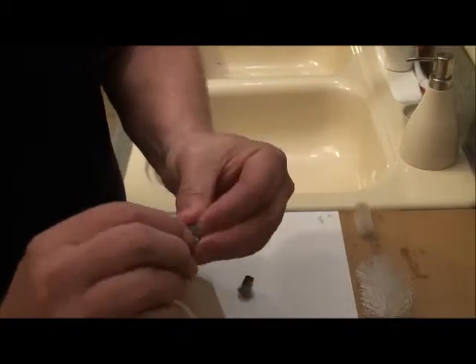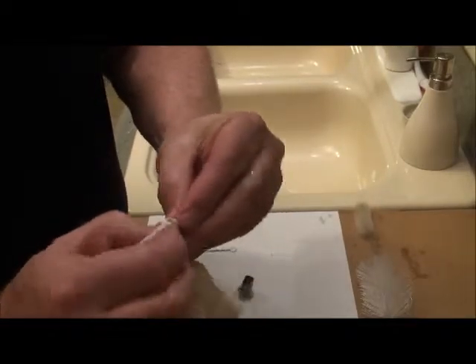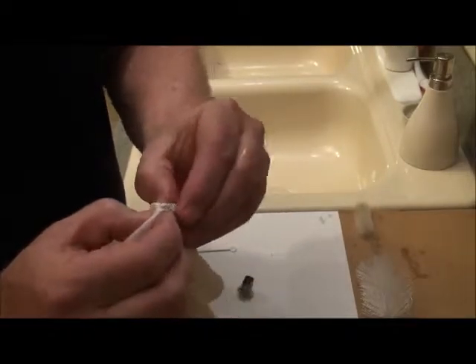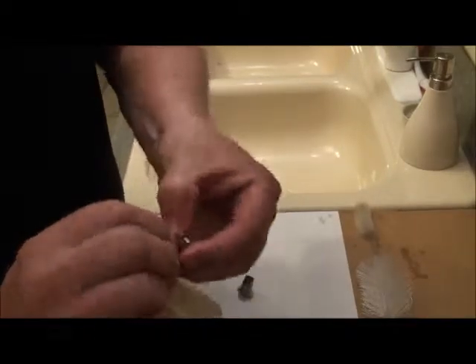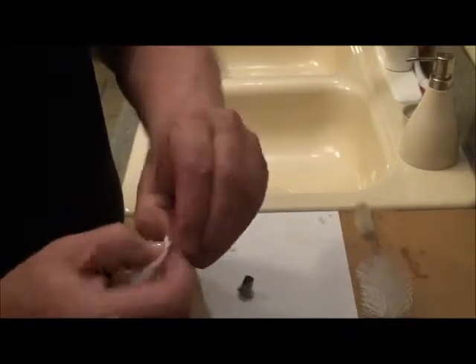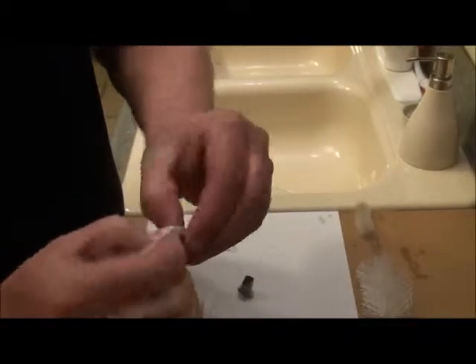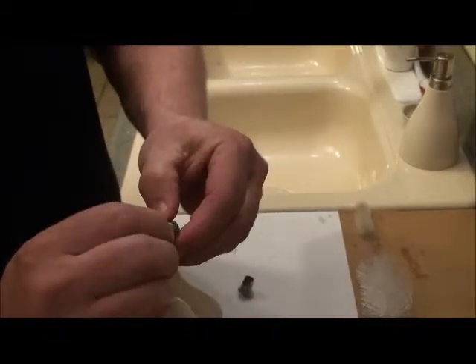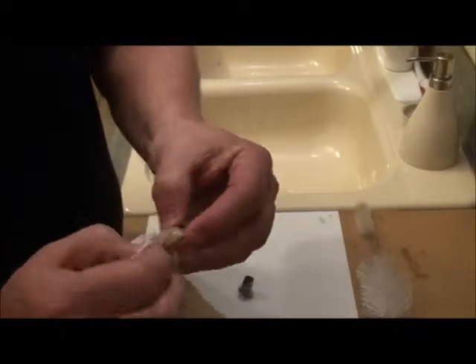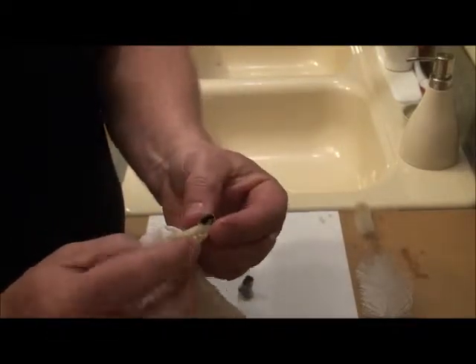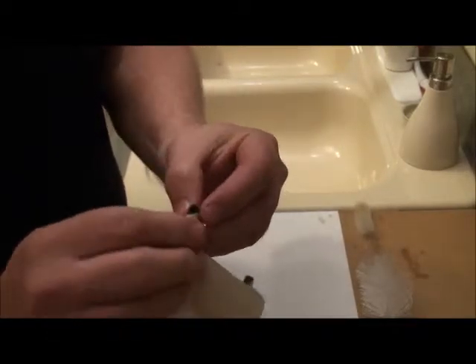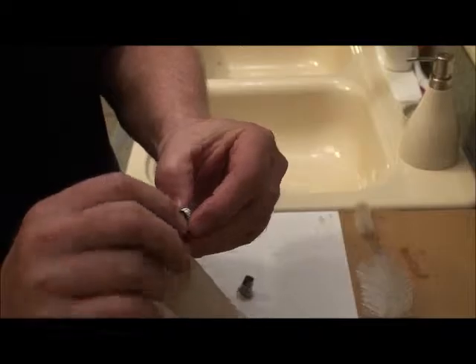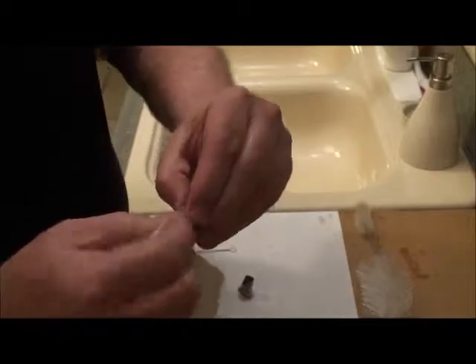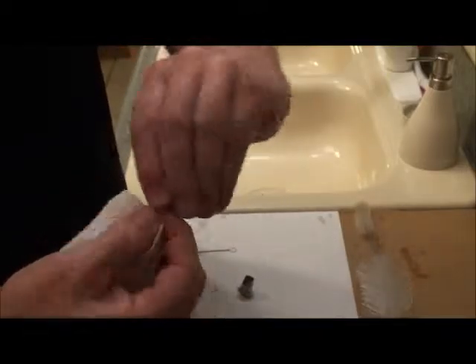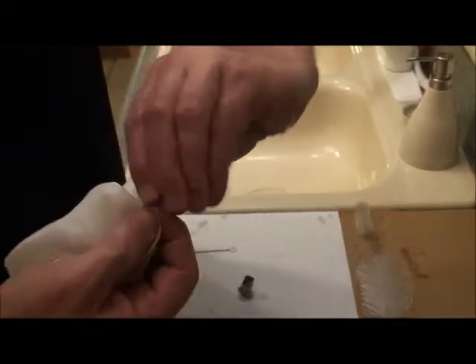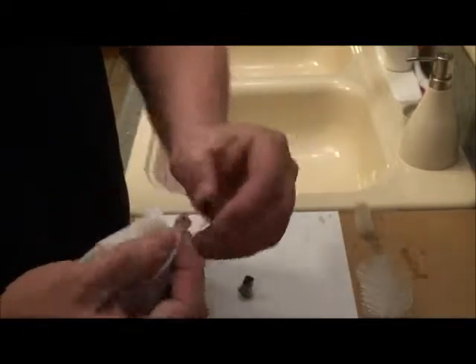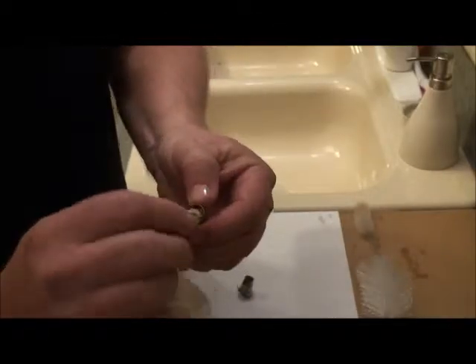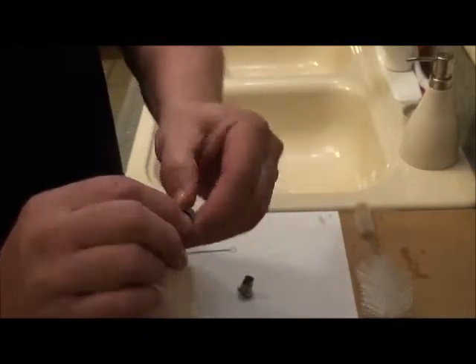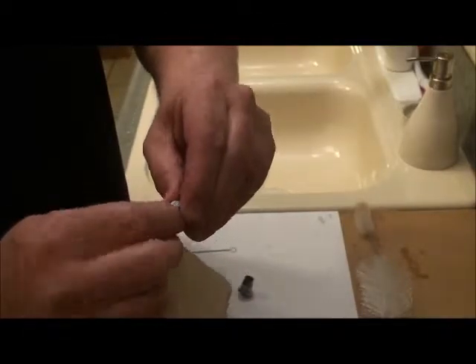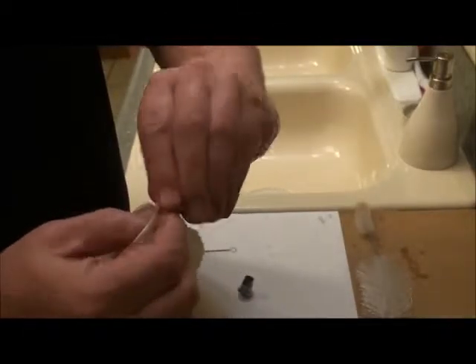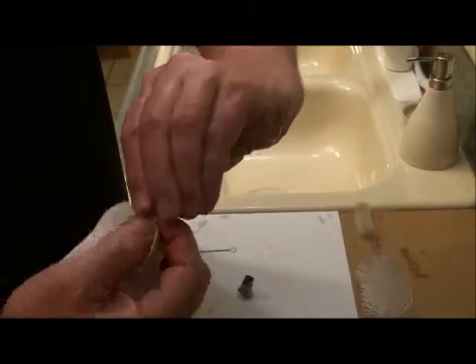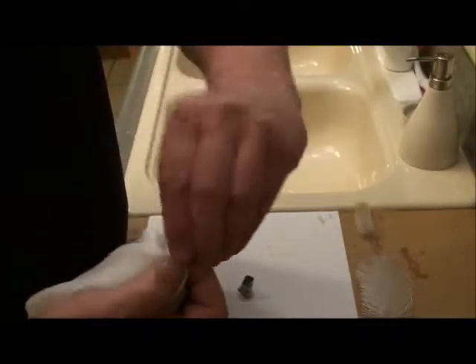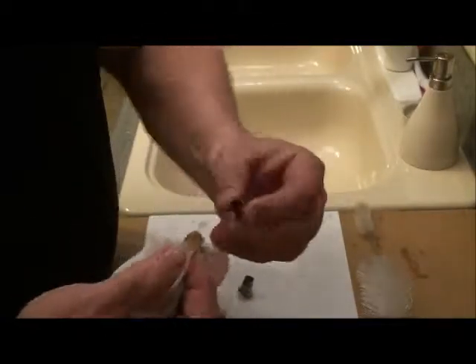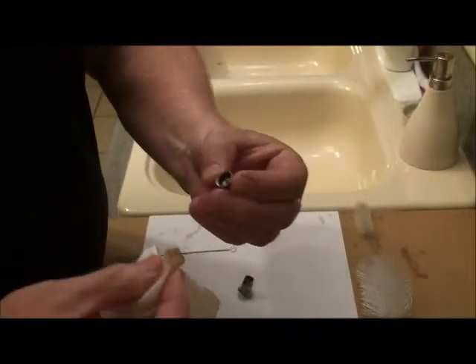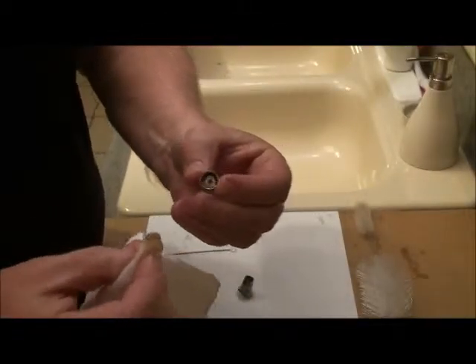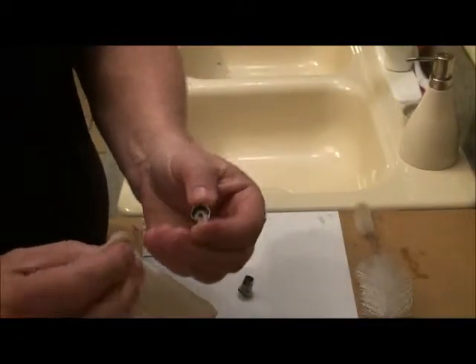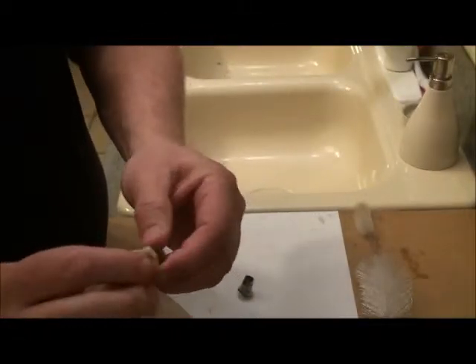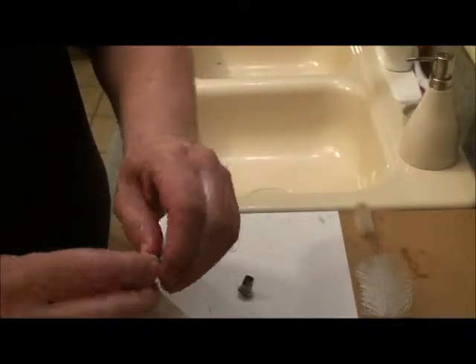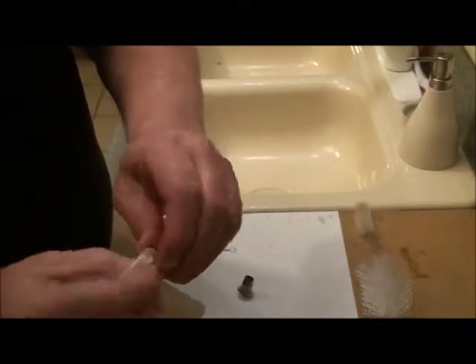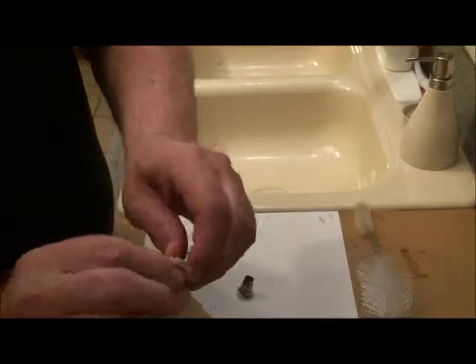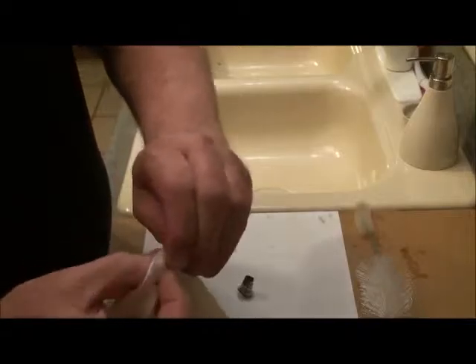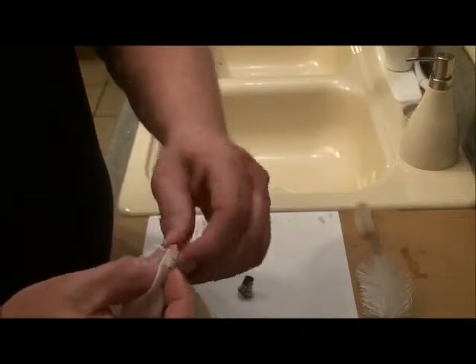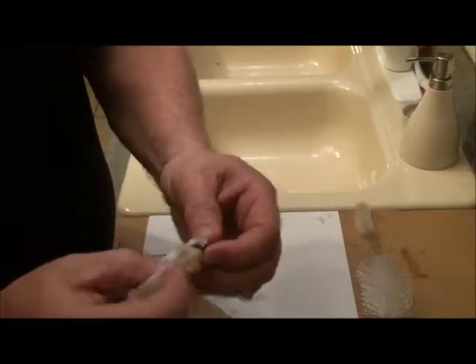It's hard to get a hold of — it's a very small piece. But as you can see, I got most all of it out that quickly.